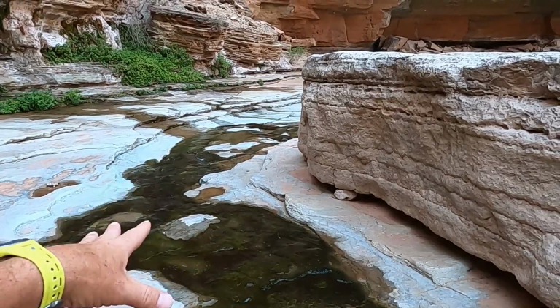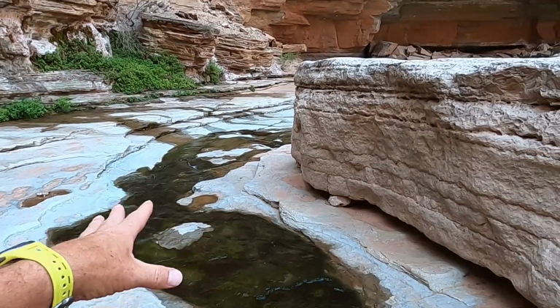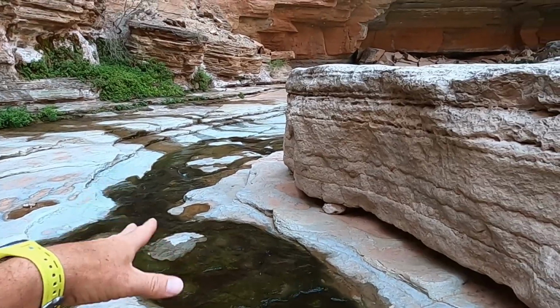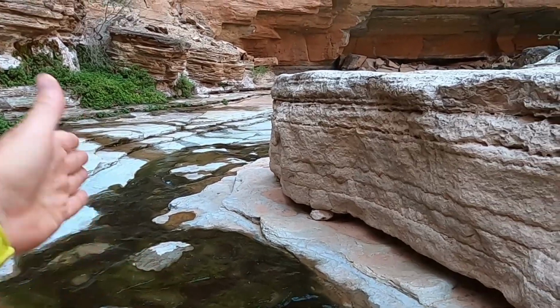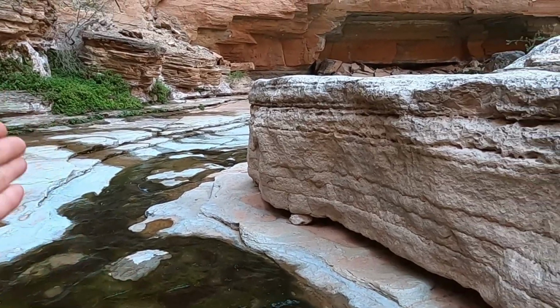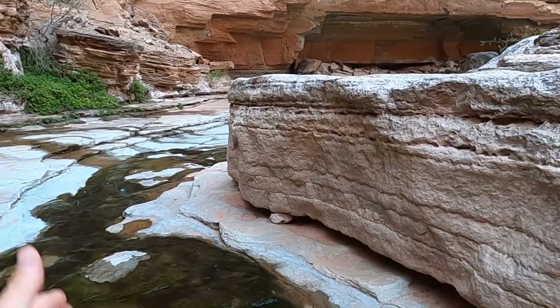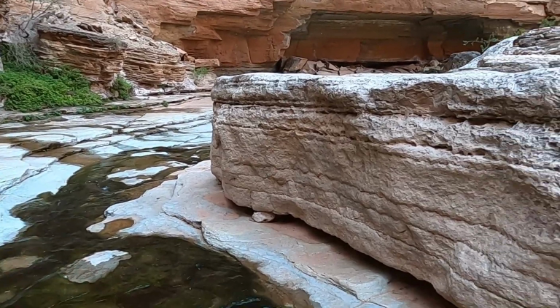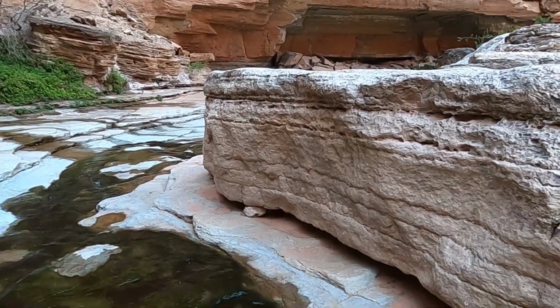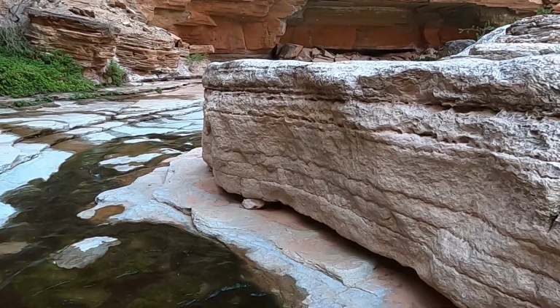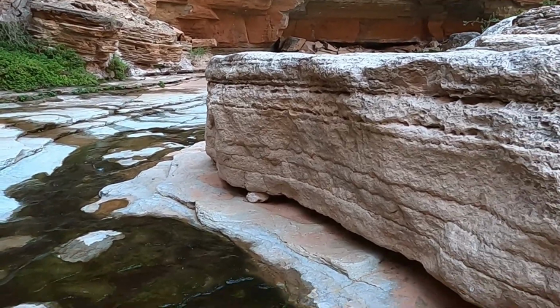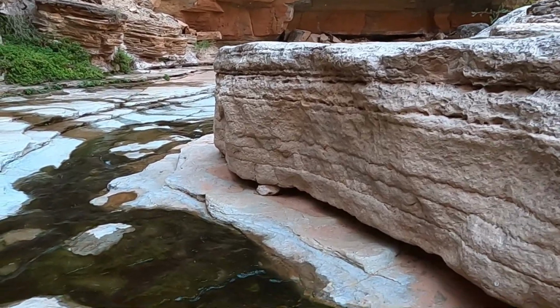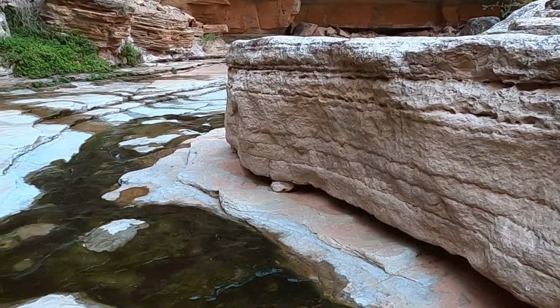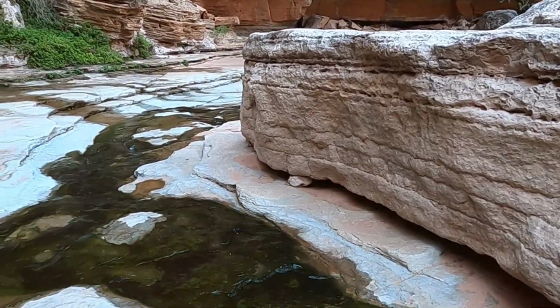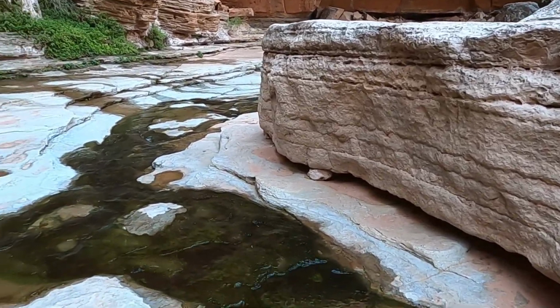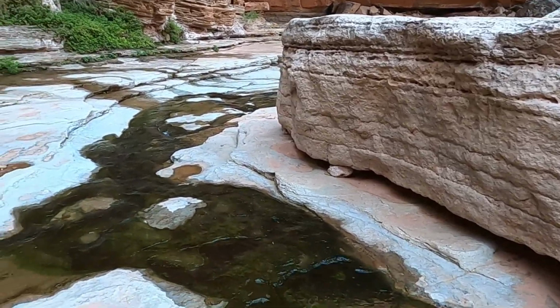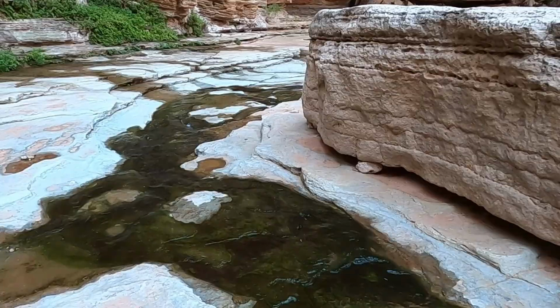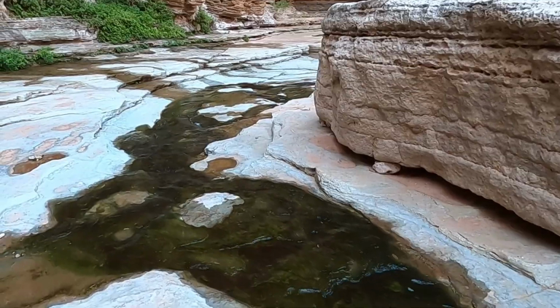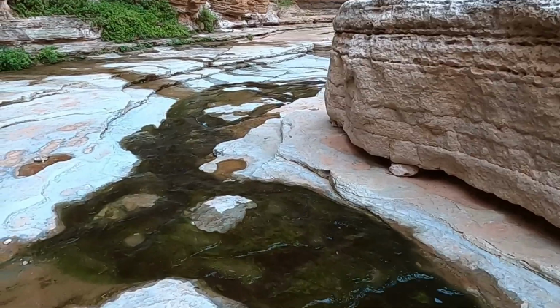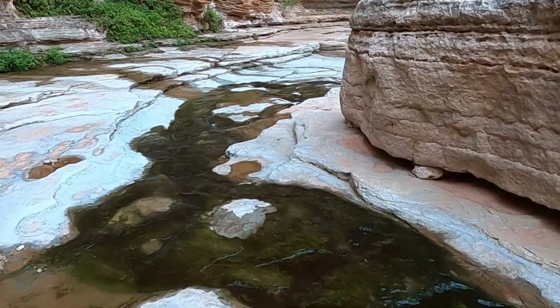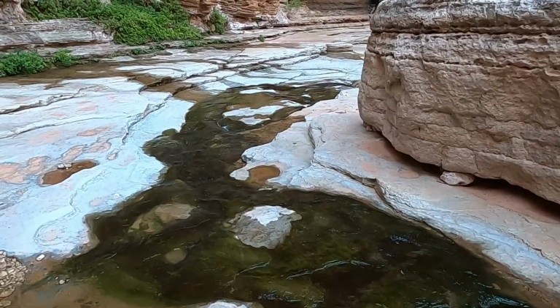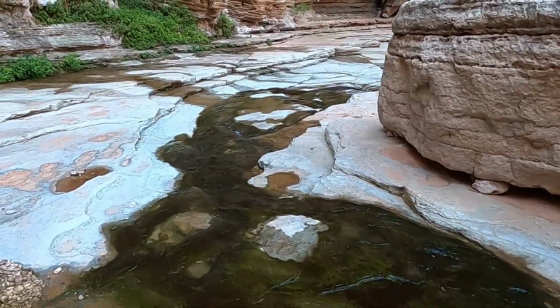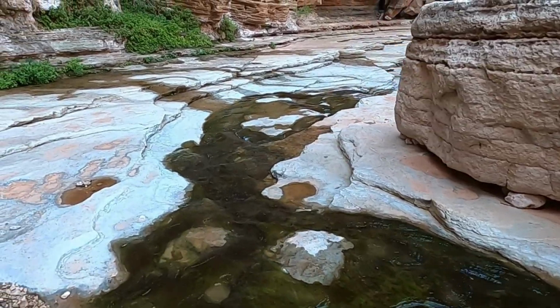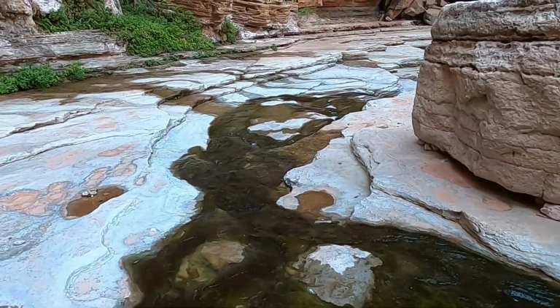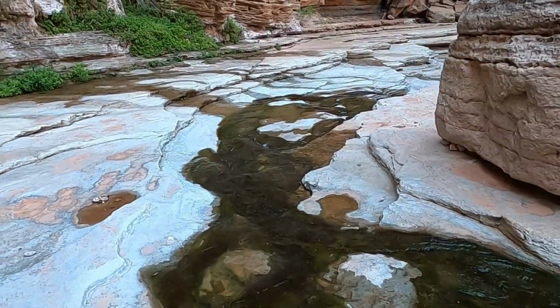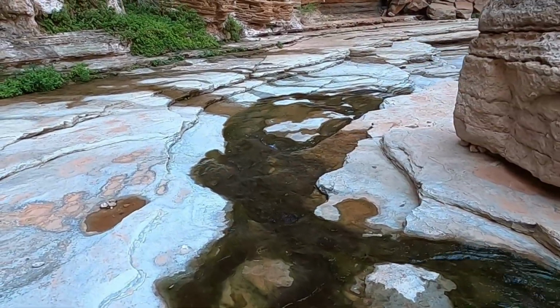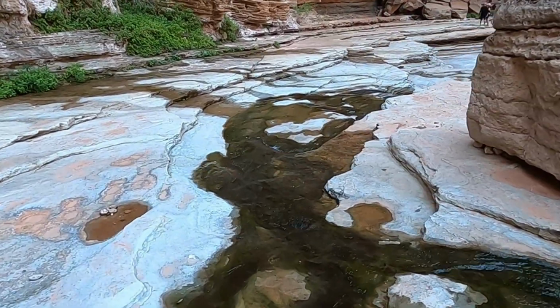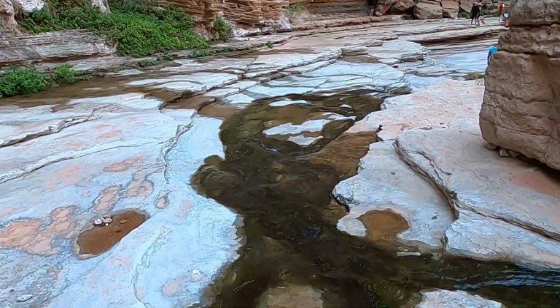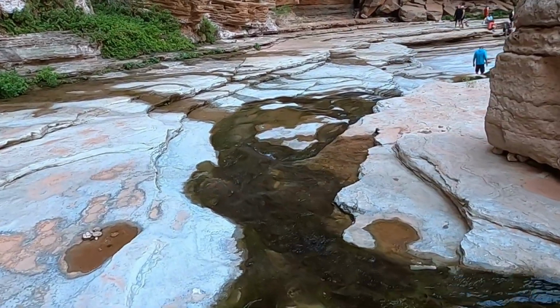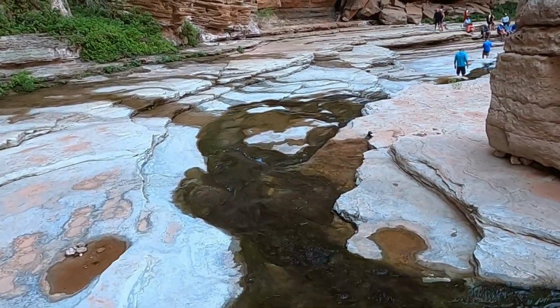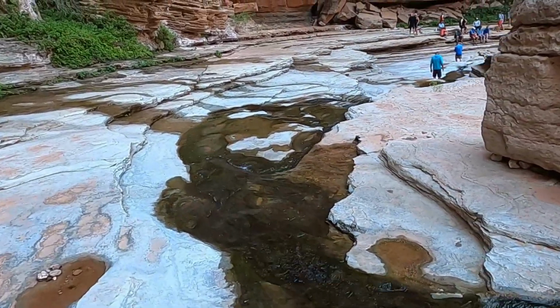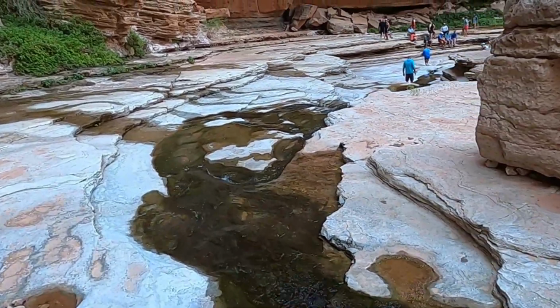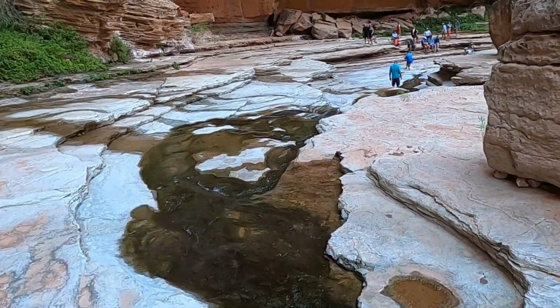The Muav is soft enough that it's carved a section of narrows. I'll take you around the corner here just past the group and we'll look at a section of the narrows.